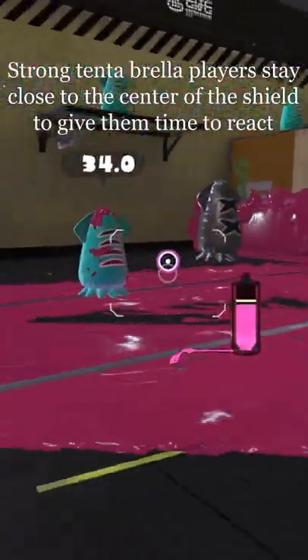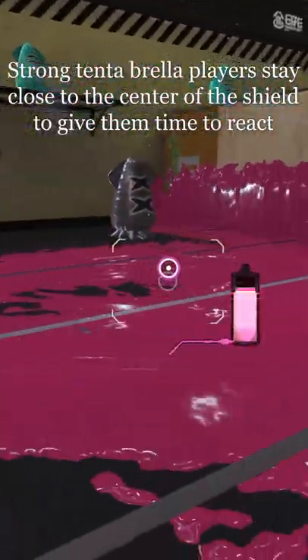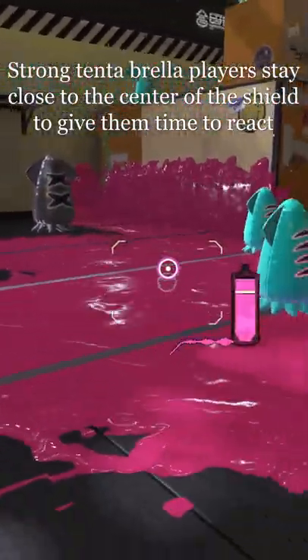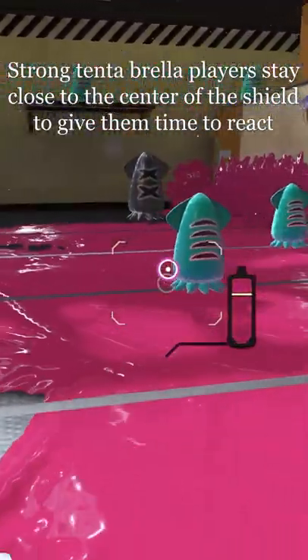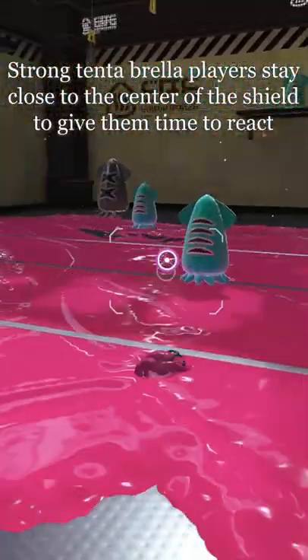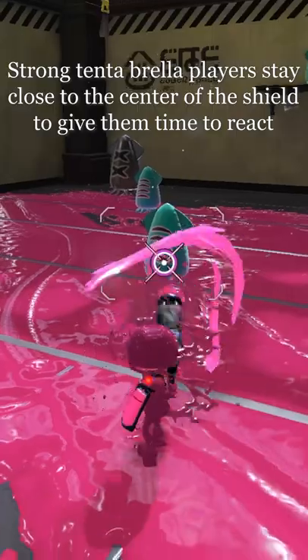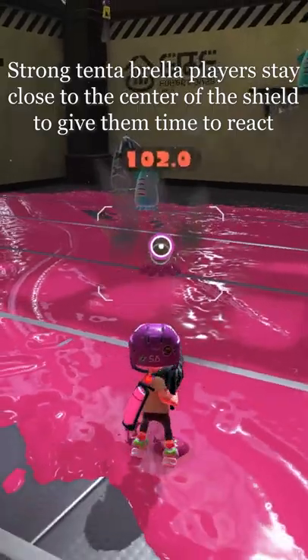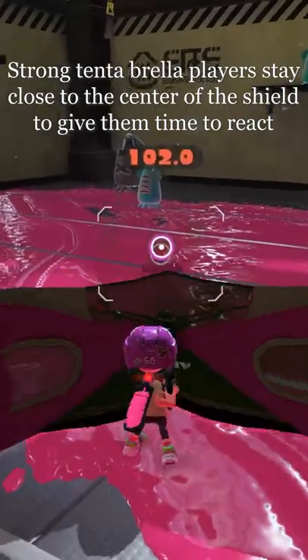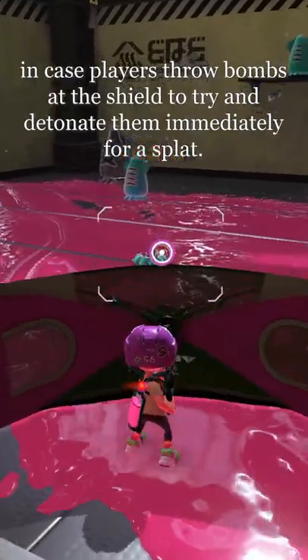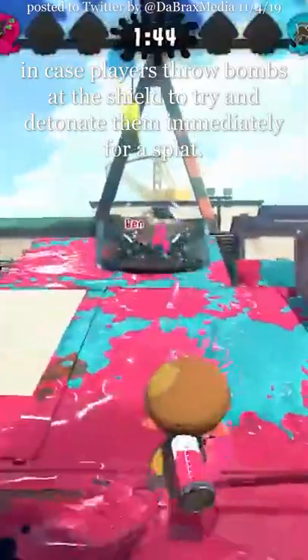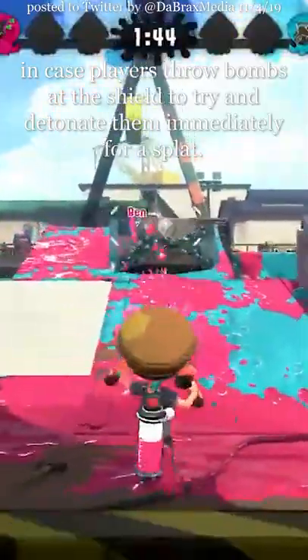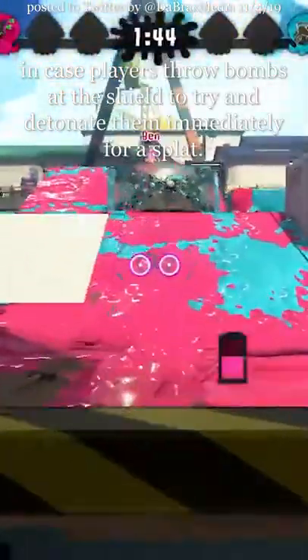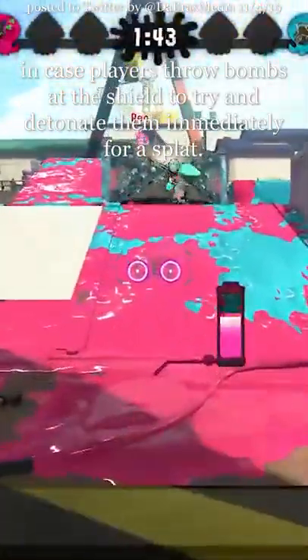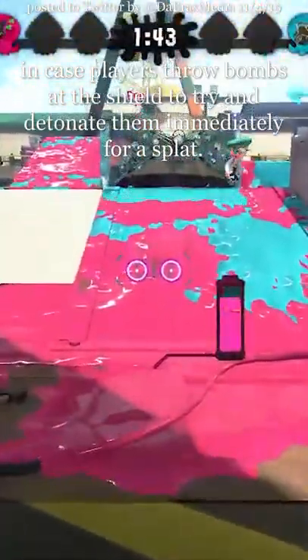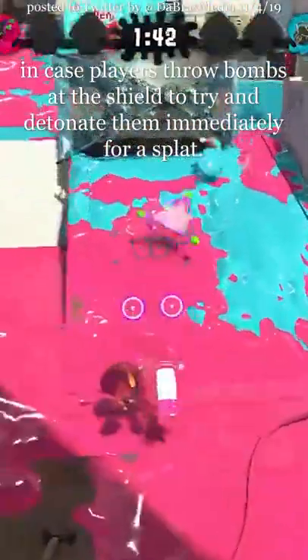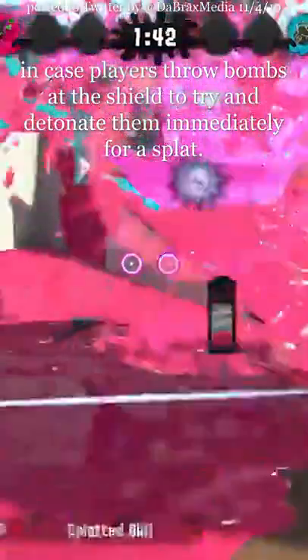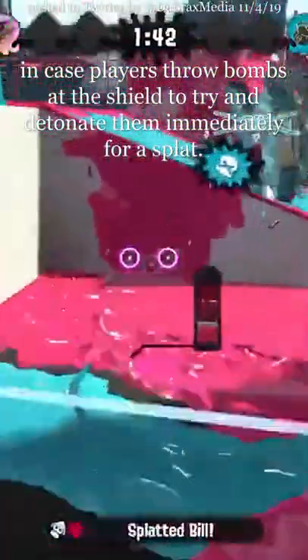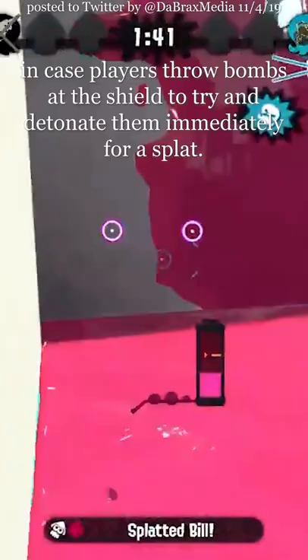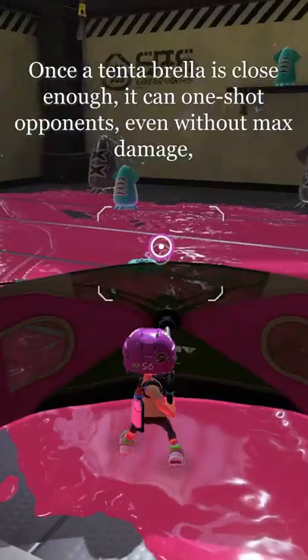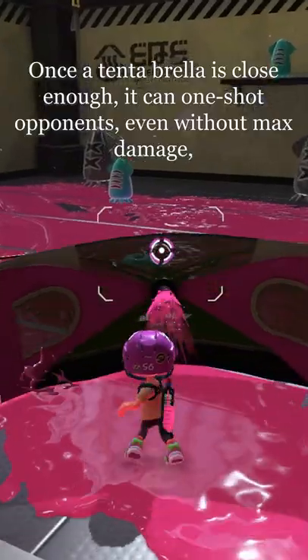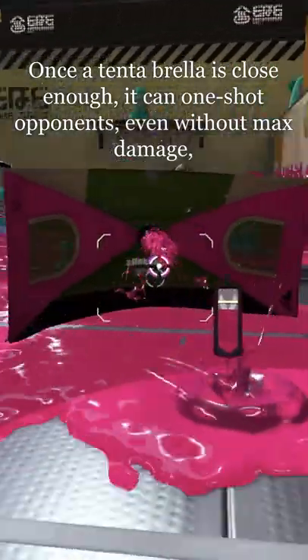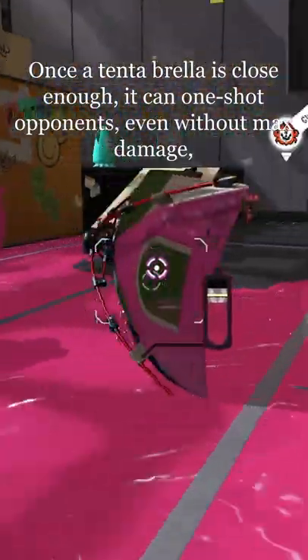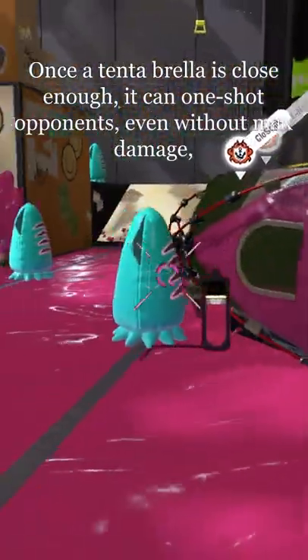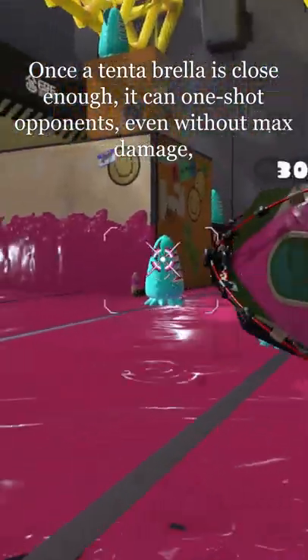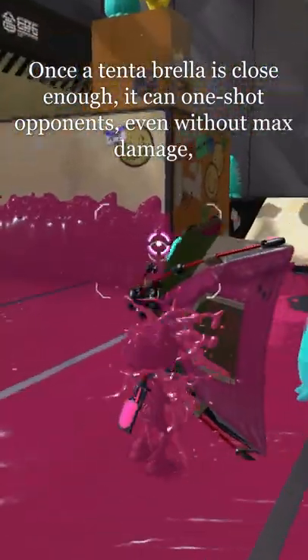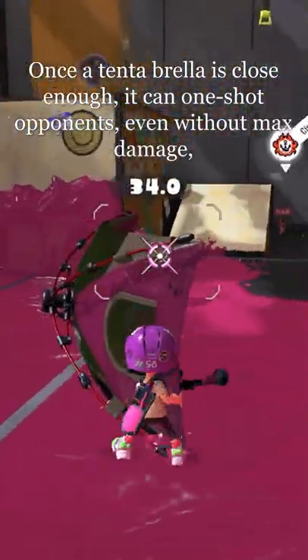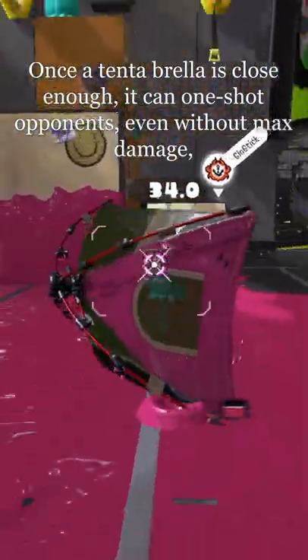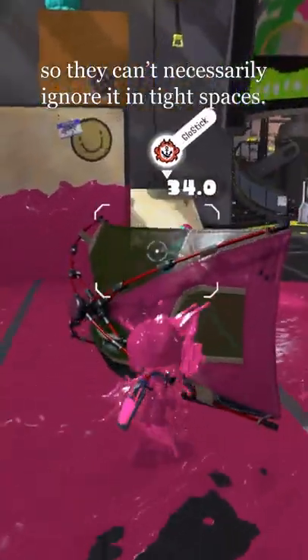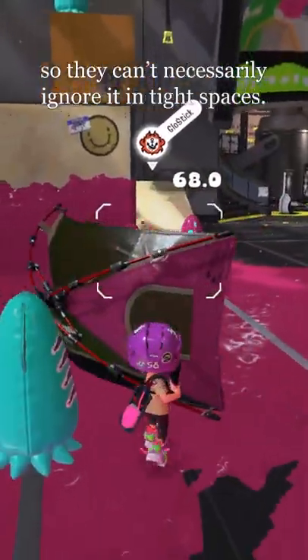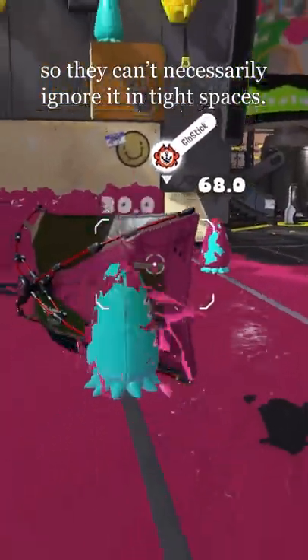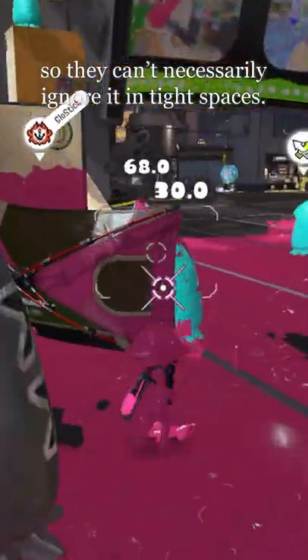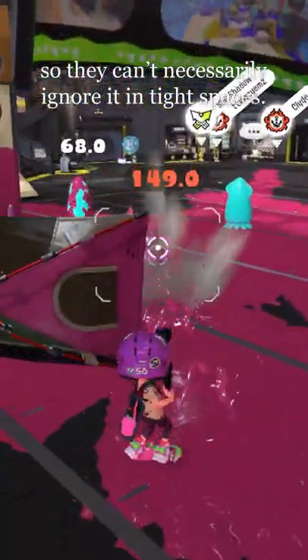Strong Tentabrella players stay close to the center of the shield to give them time to react in case people throw bombs at the shield to try and detonate them immediately off the shield for a splat. Once a Tentabrella is close enough, it can one-shot opponents, even without max damage, so they can't necessarily ignore it in tight spaces.